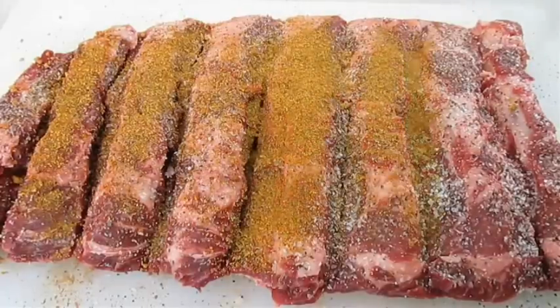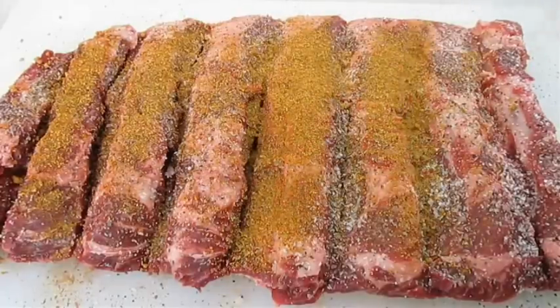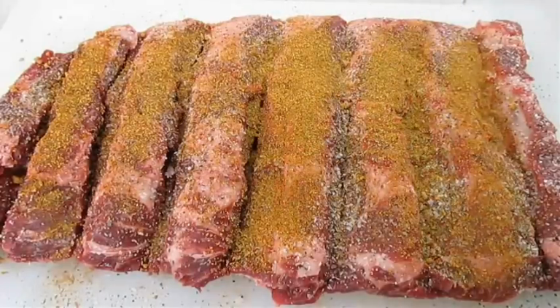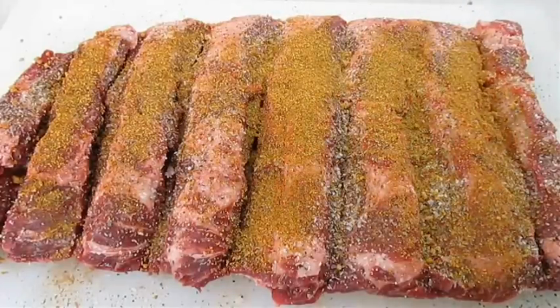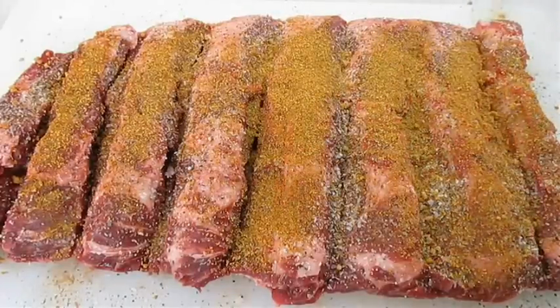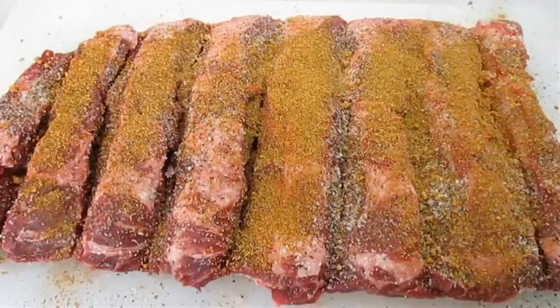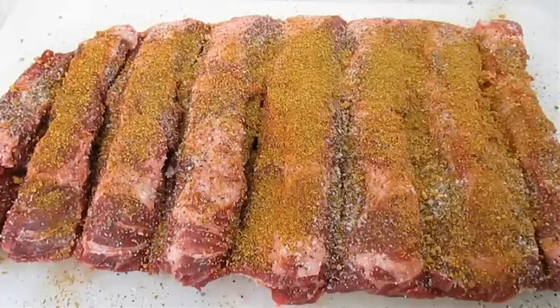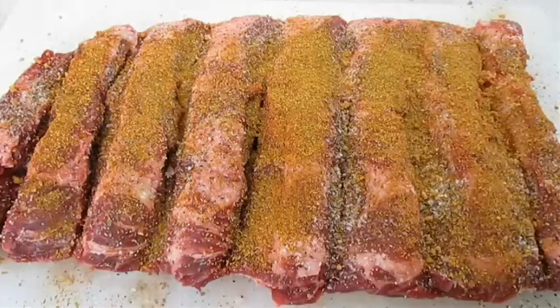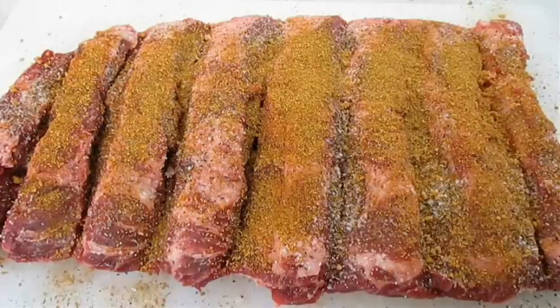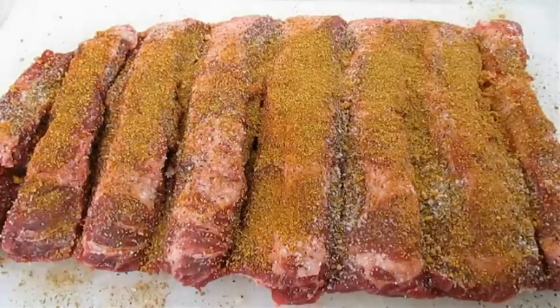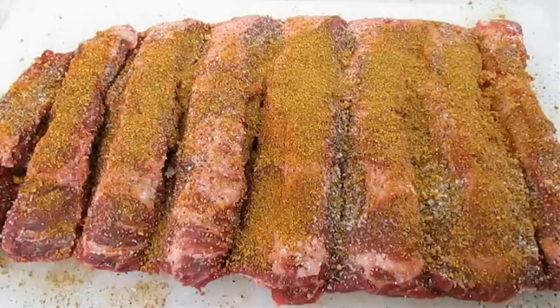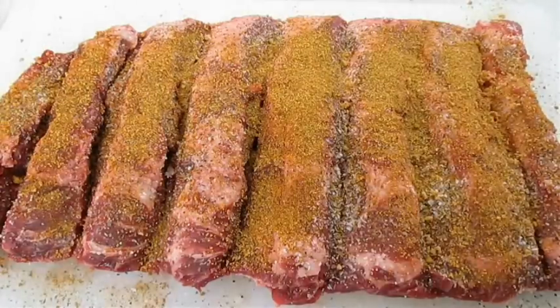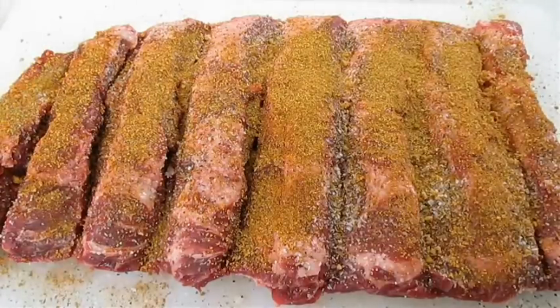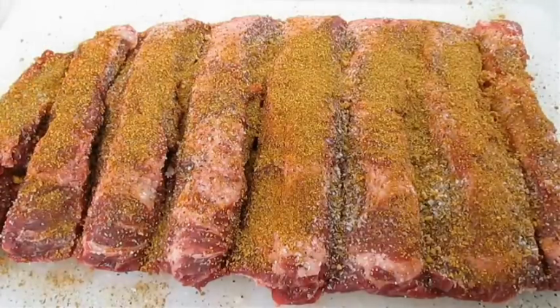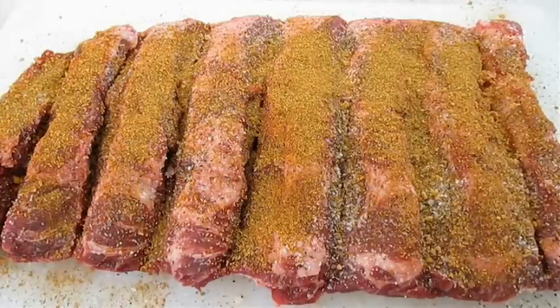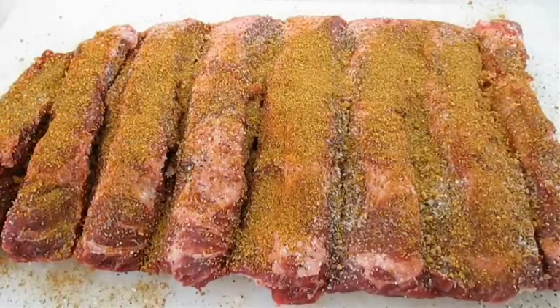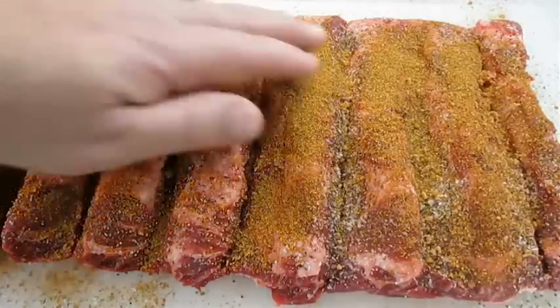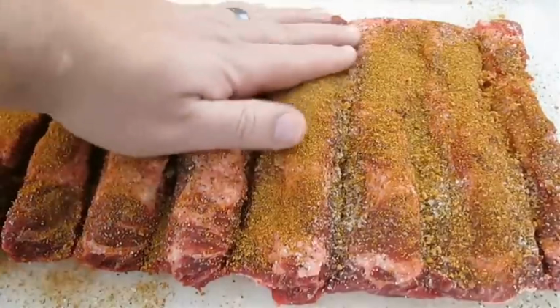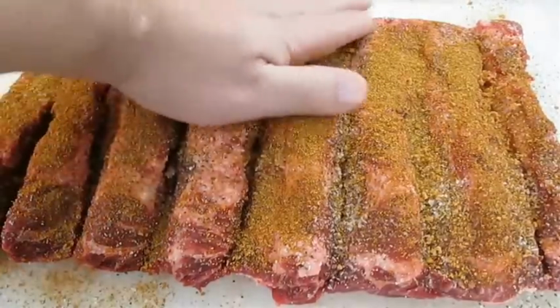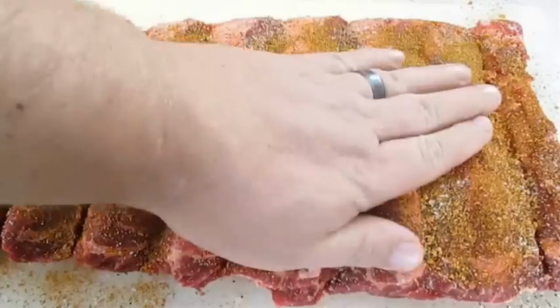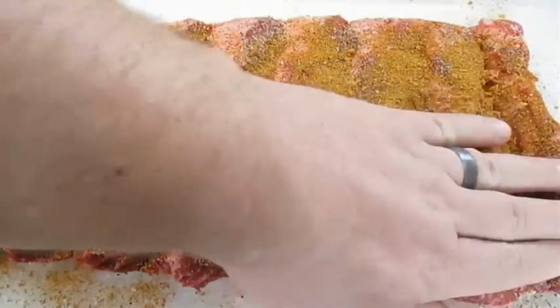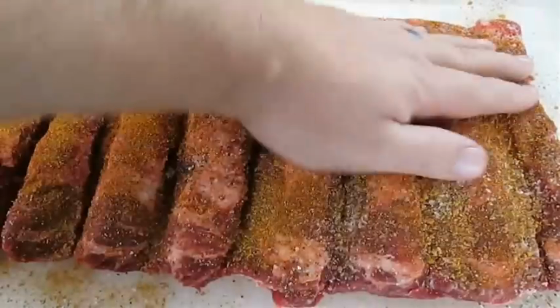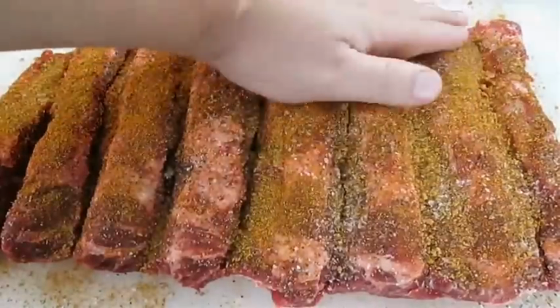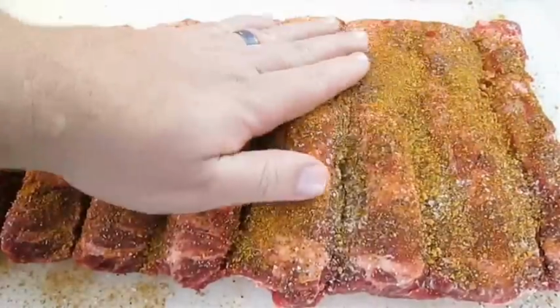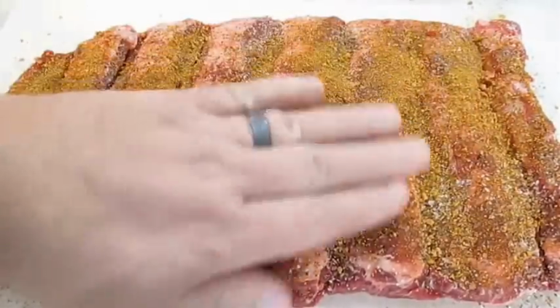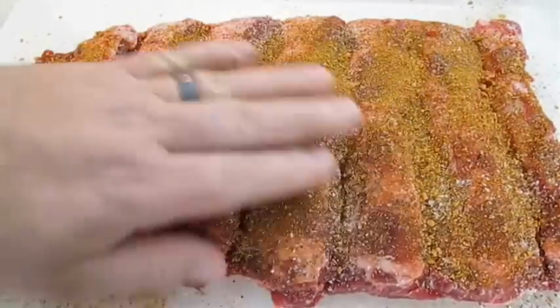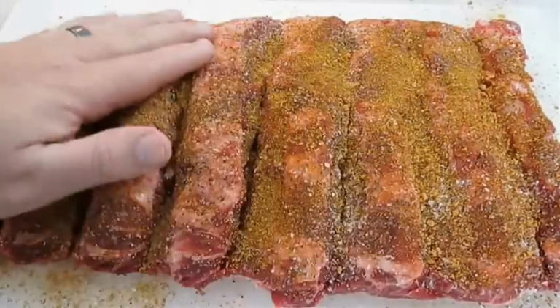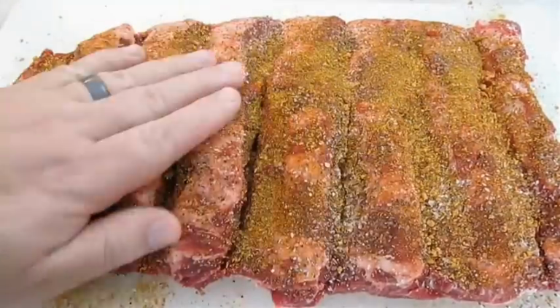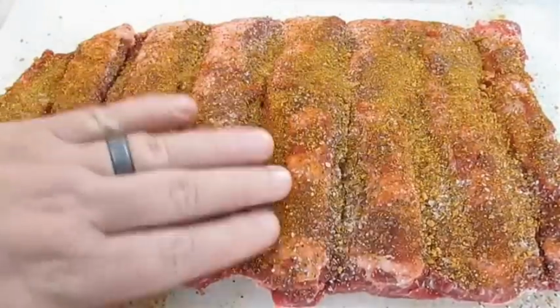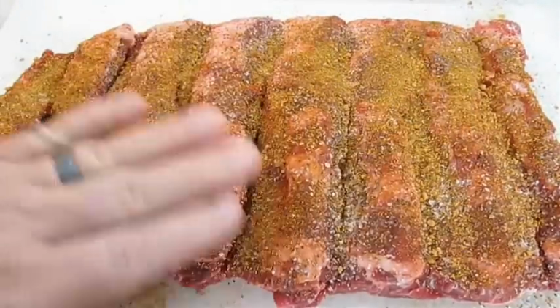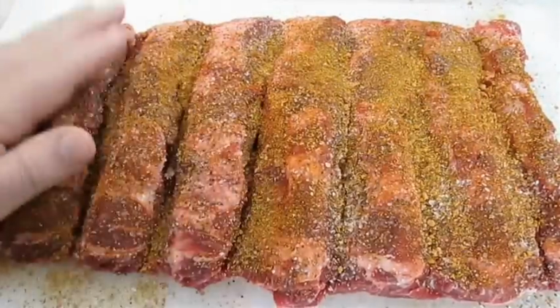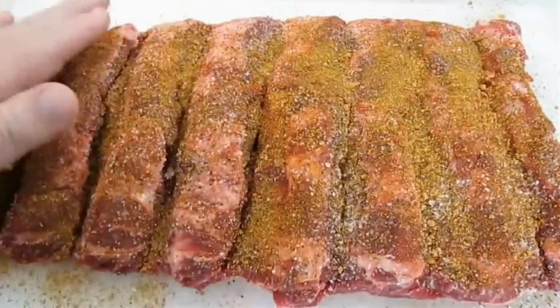There's just too many ingredients in this rub to not take advantage of and add all that flavor to these beef ribs. And if your ribs are still cold, it's not a bad idea to let these sit out until they hit room temperature and marinate with all that seasoning.